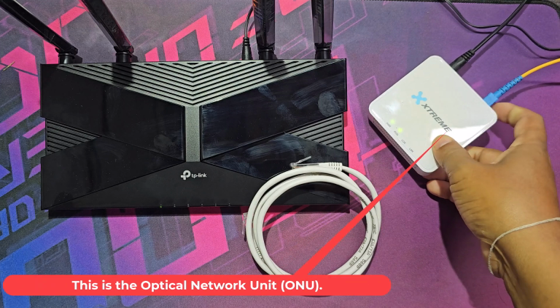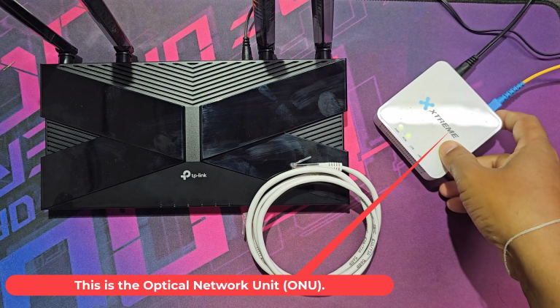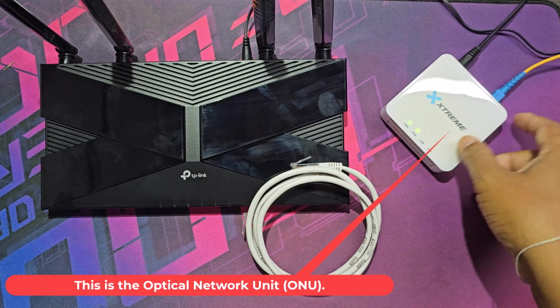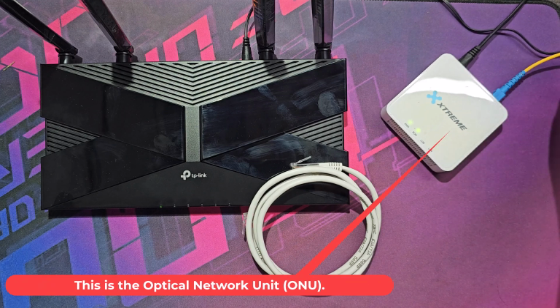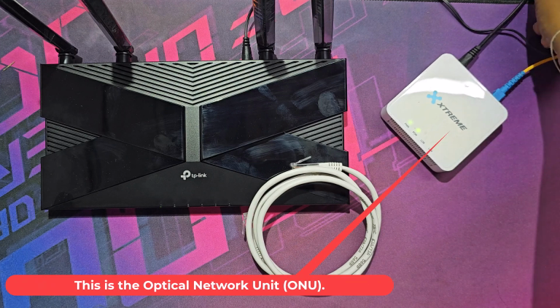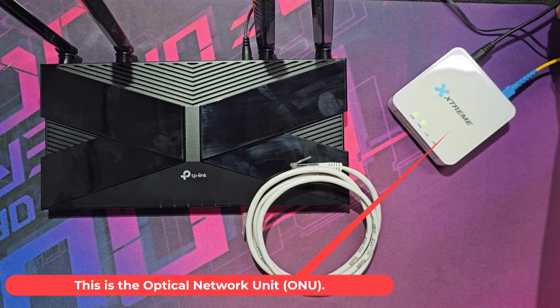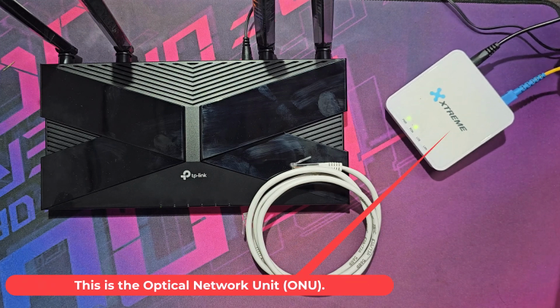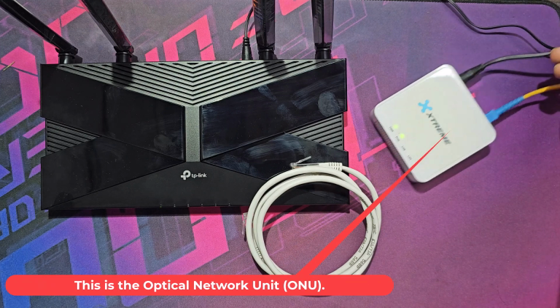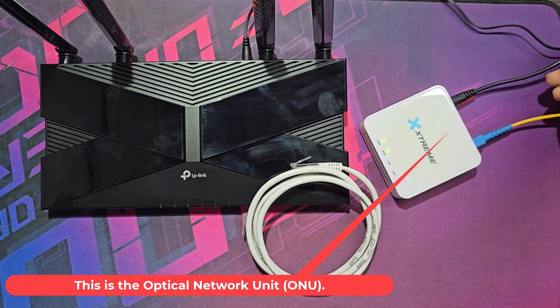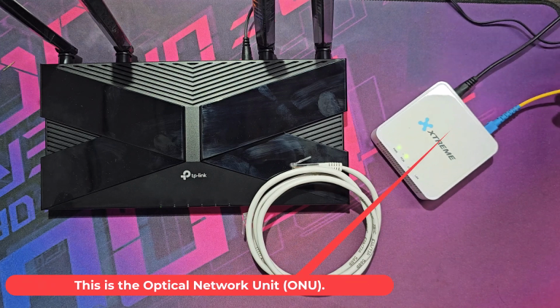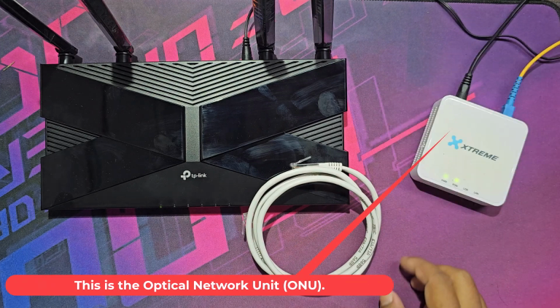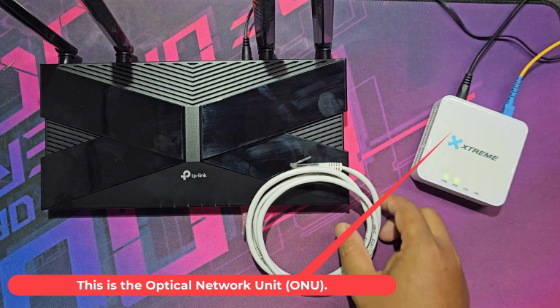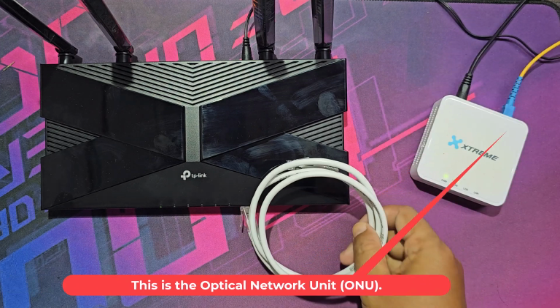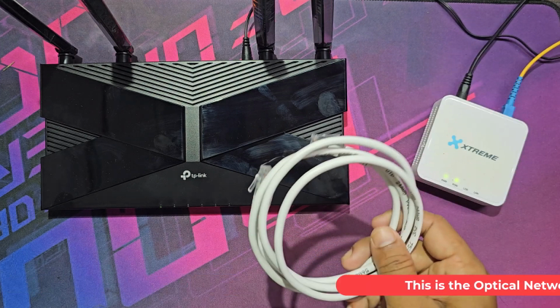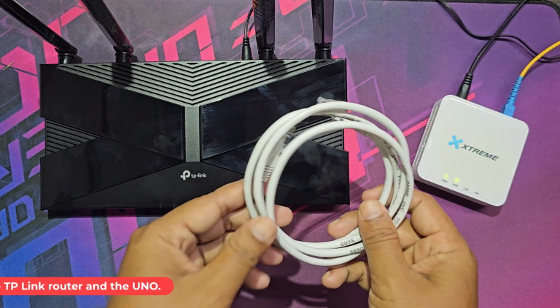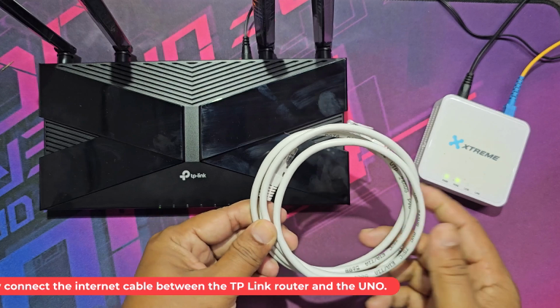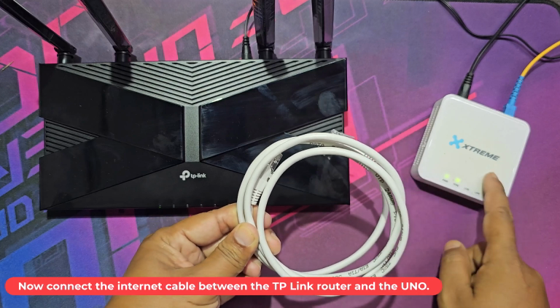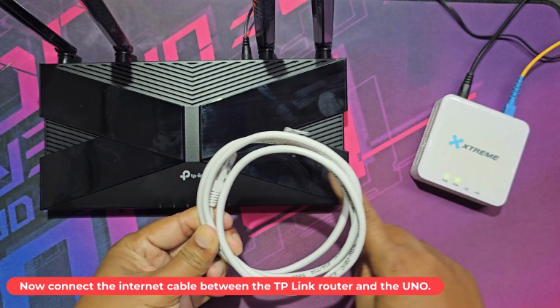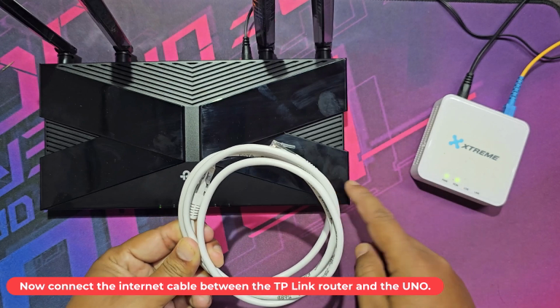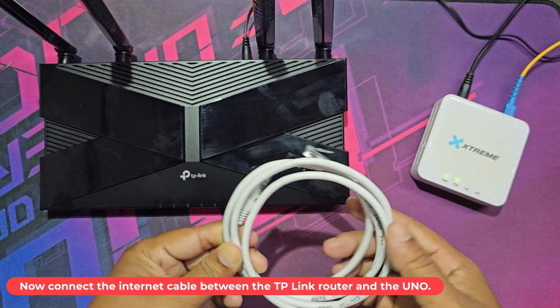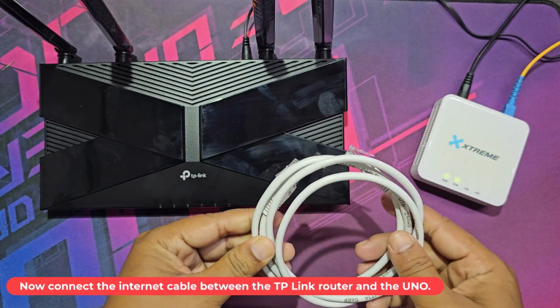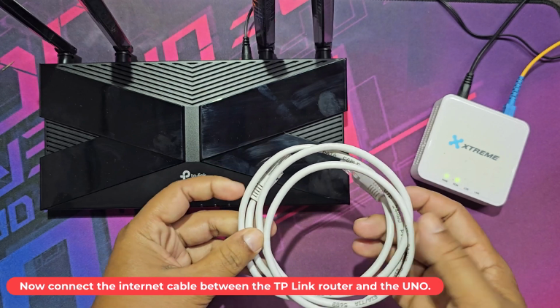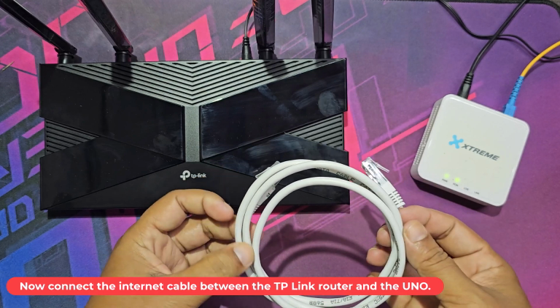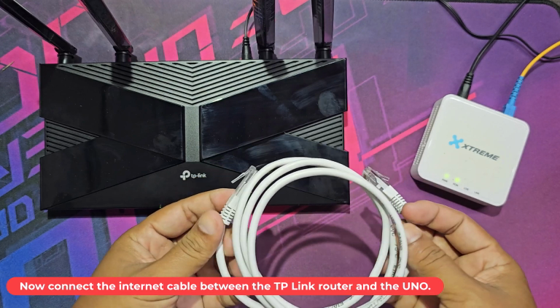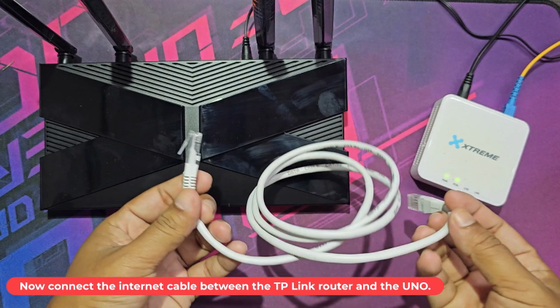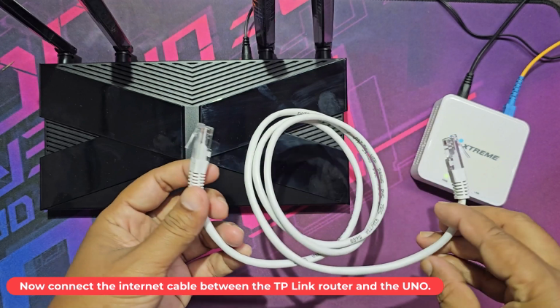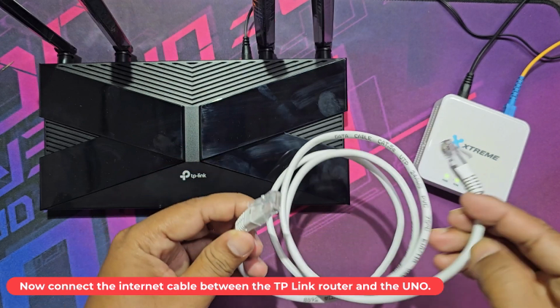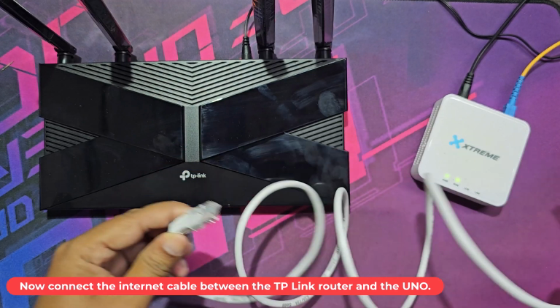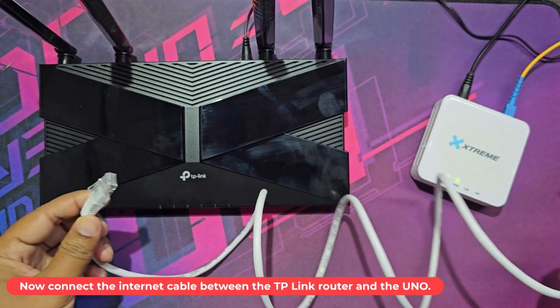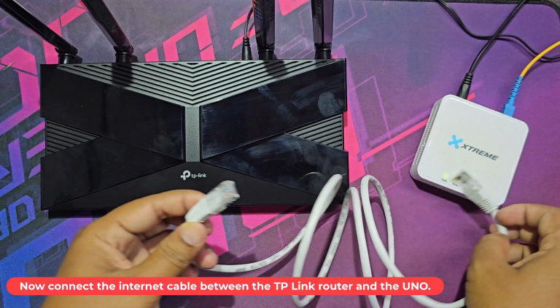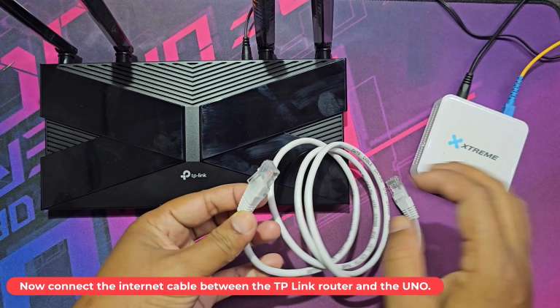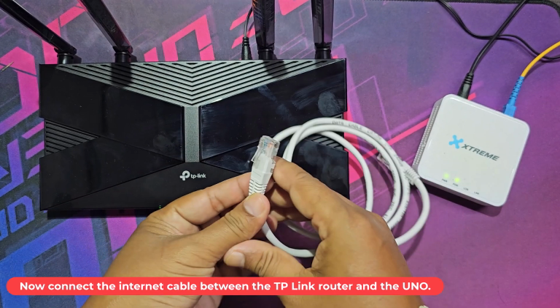This is the optical network unit, ONU. Now connect the internet cable between the TP-Link router and the ONU.